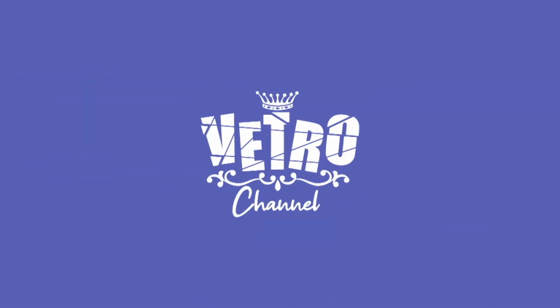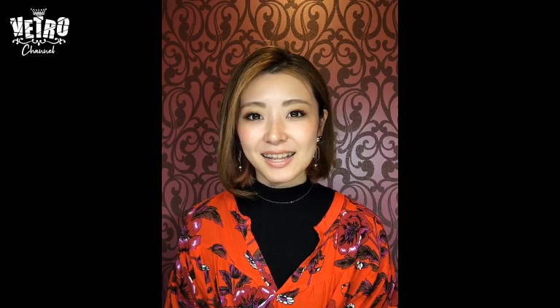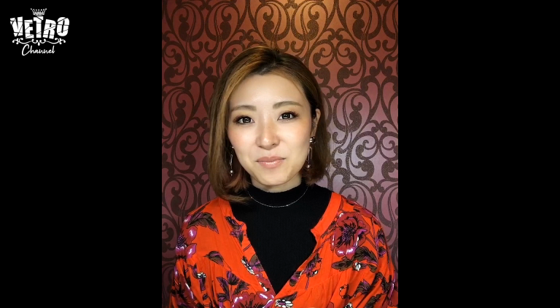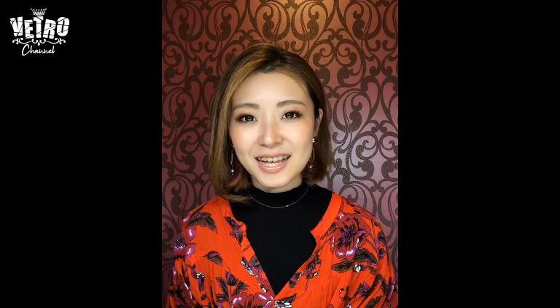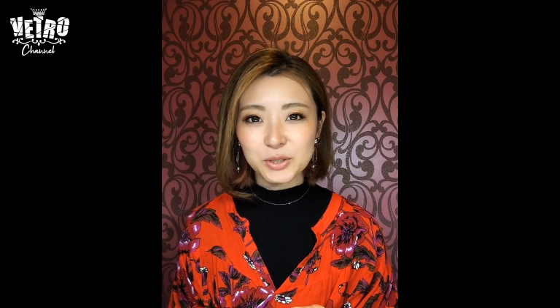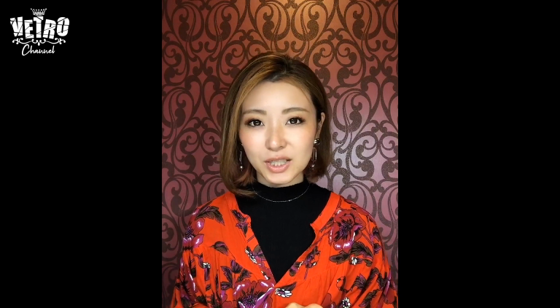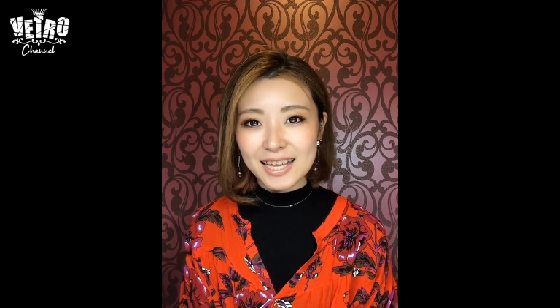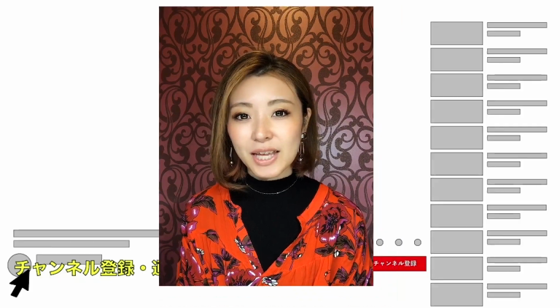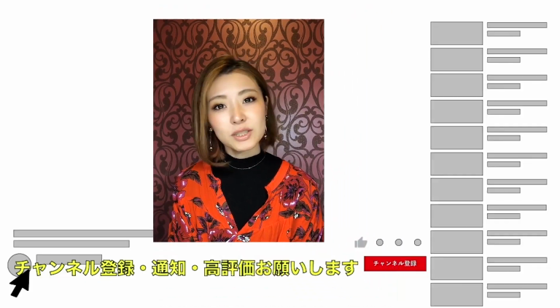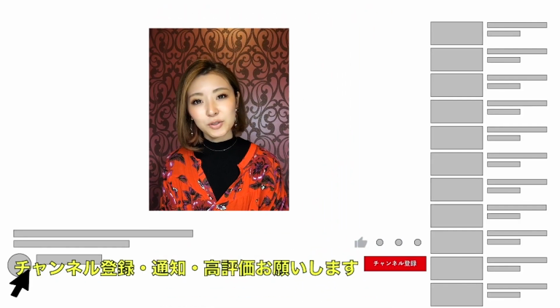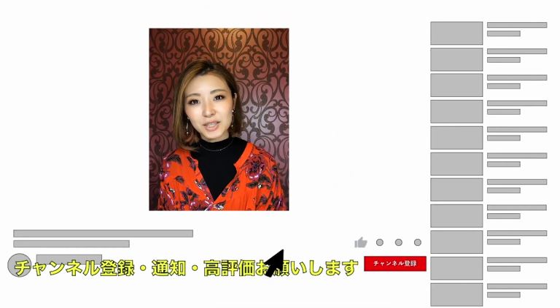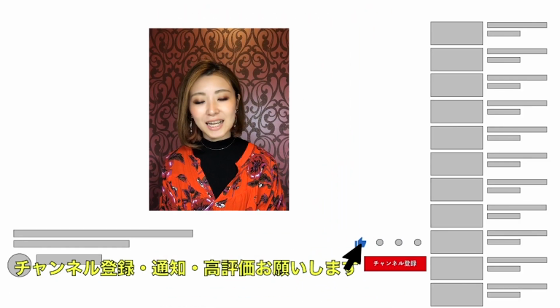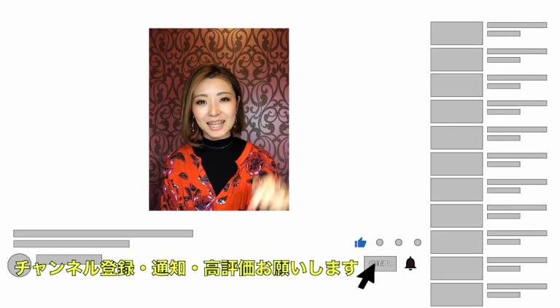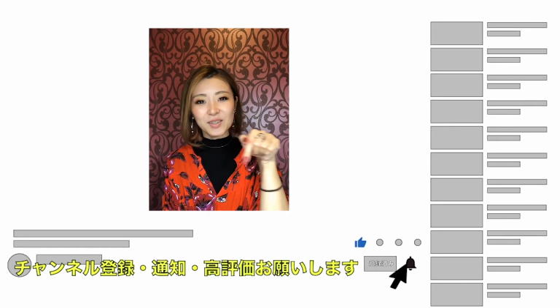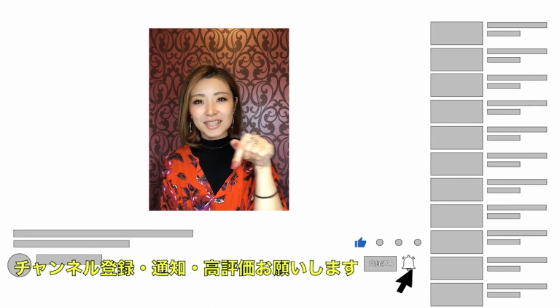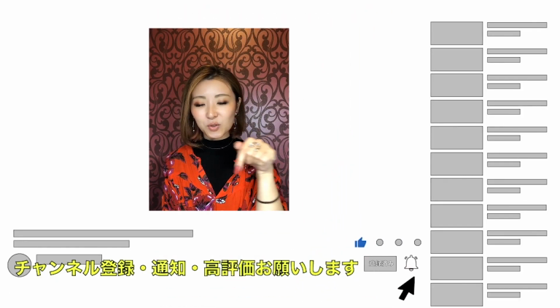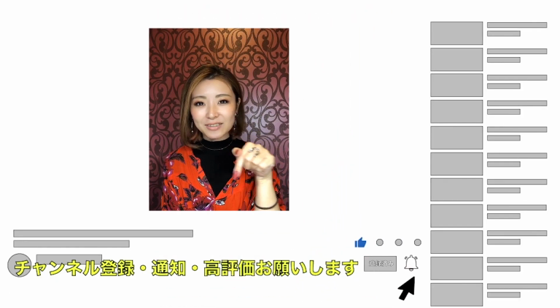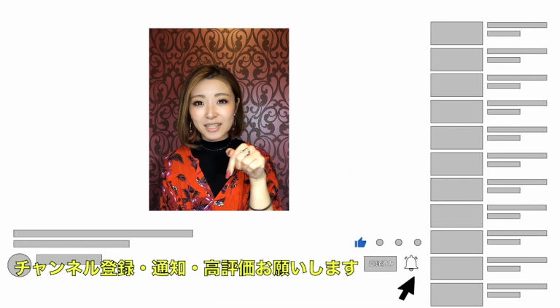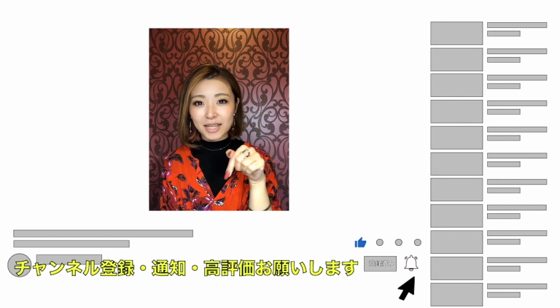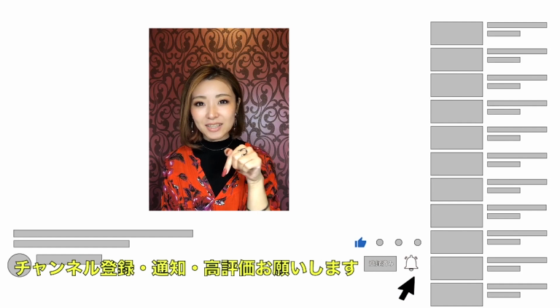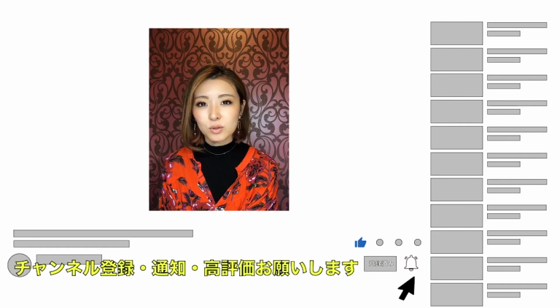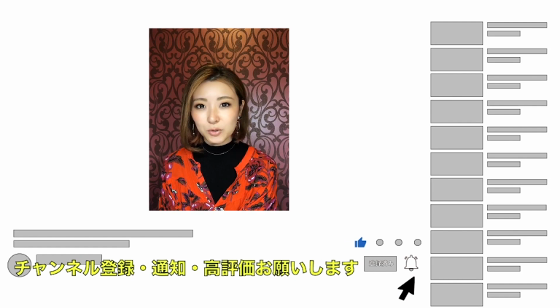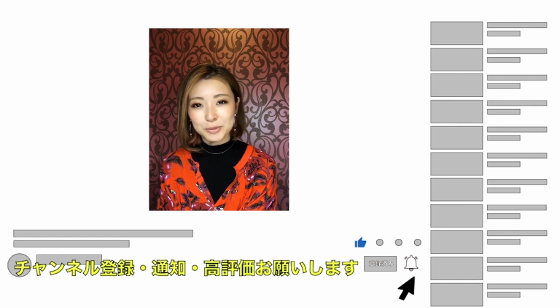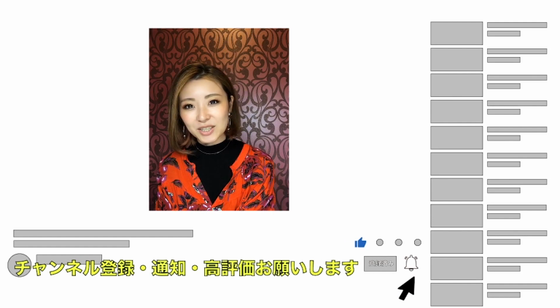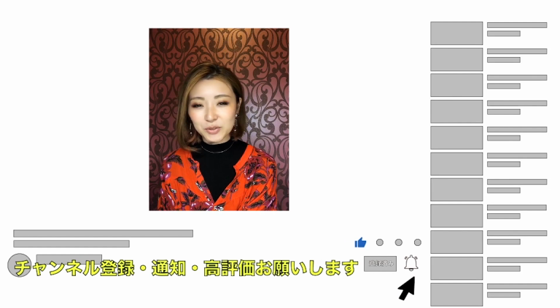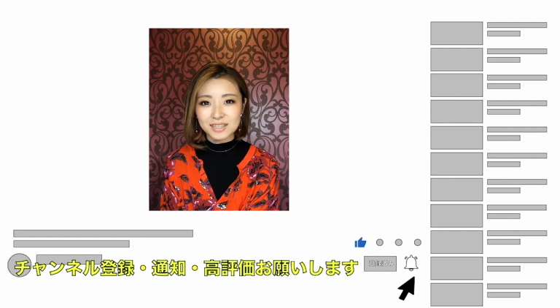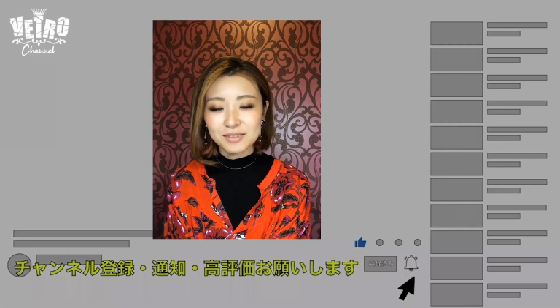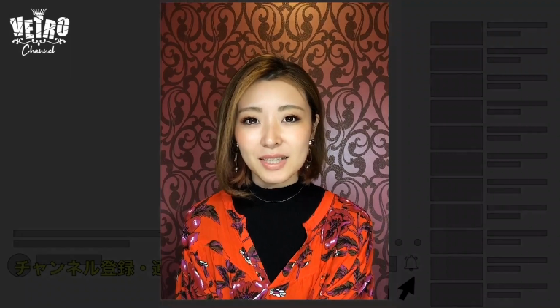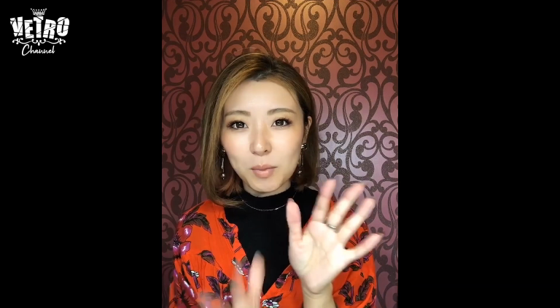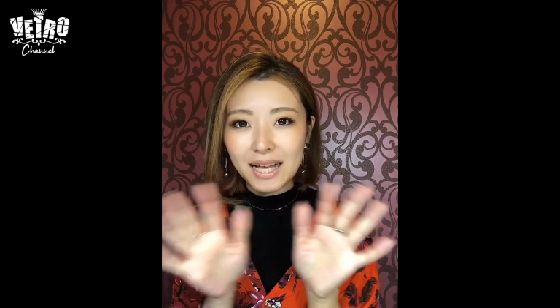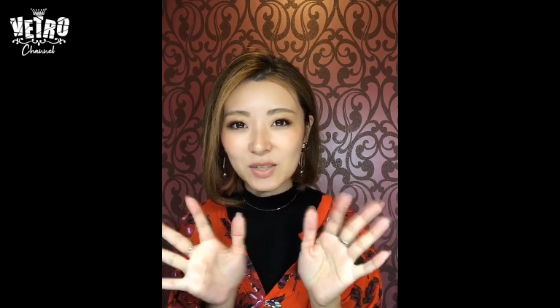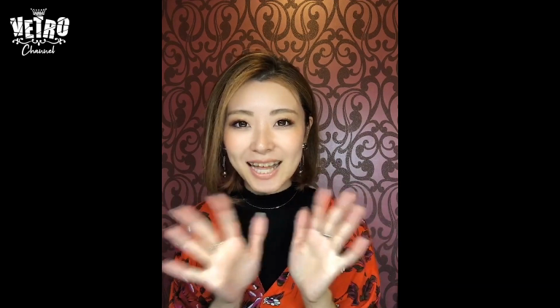I hope you try these new collection colors. Thank you for watching. Make sure to like this video and subscribe to our channel if you enjoyed it, and see you next time.